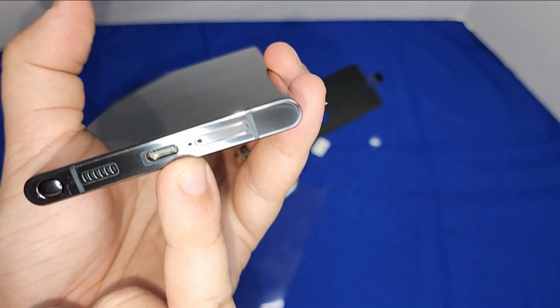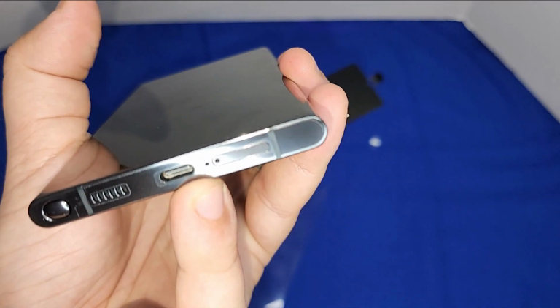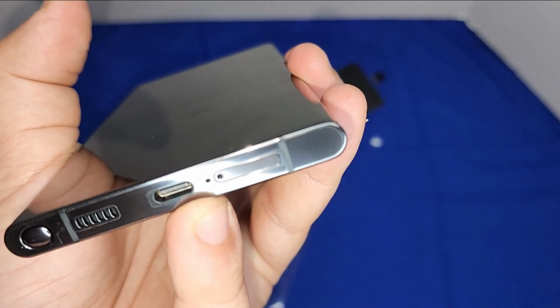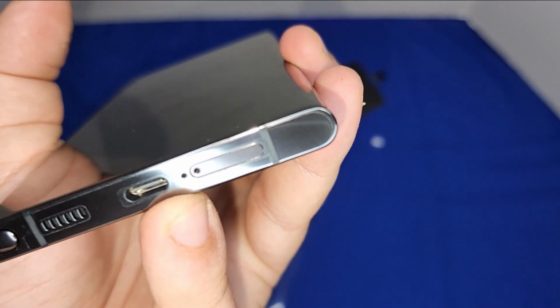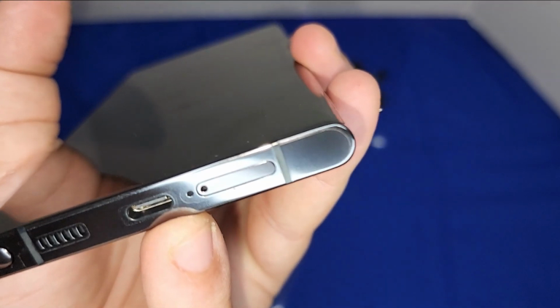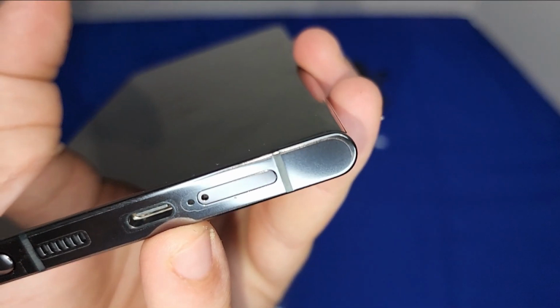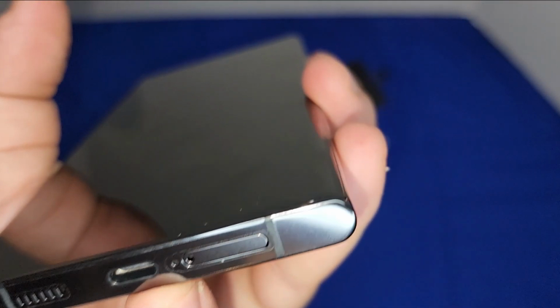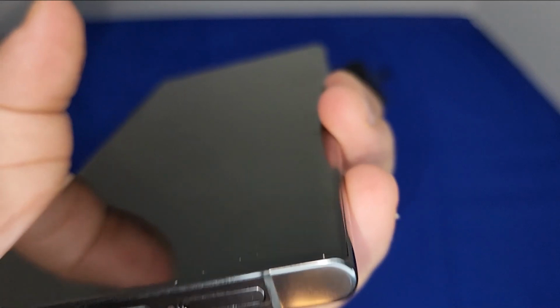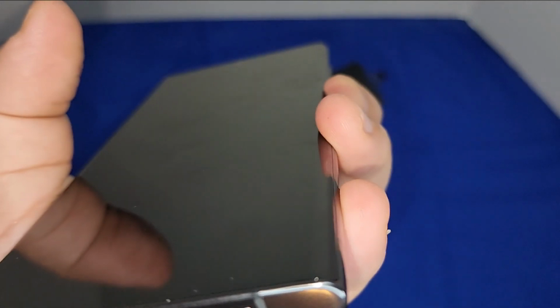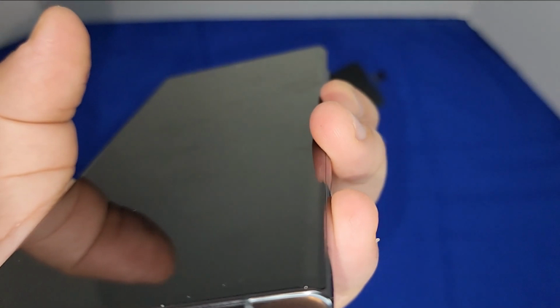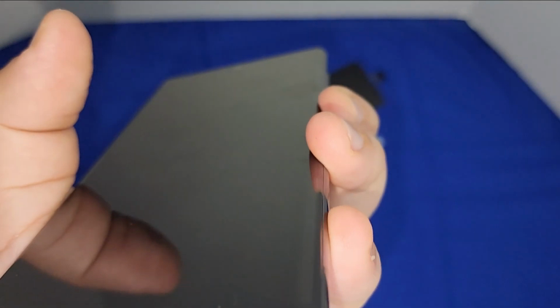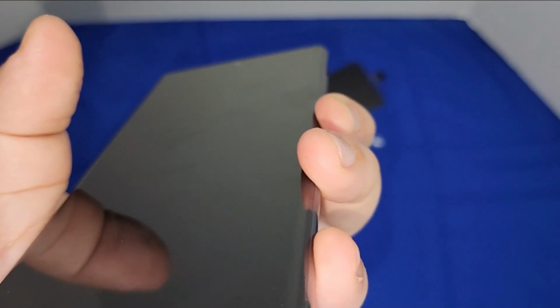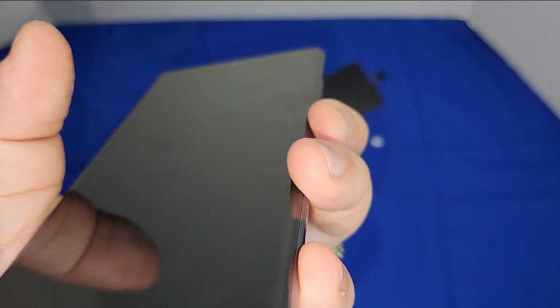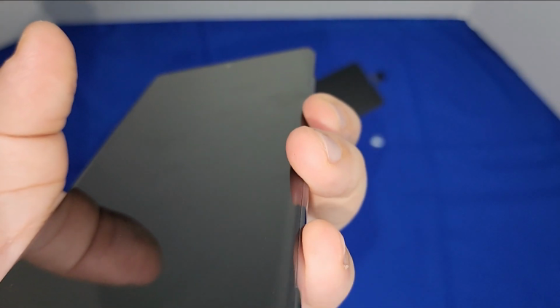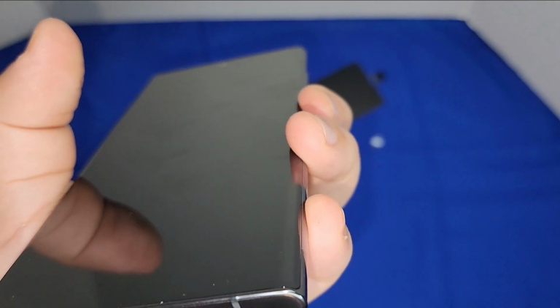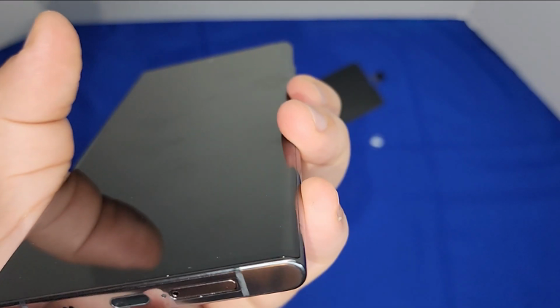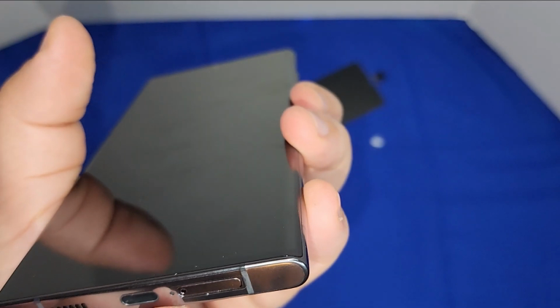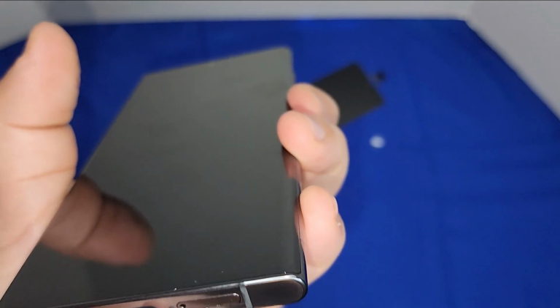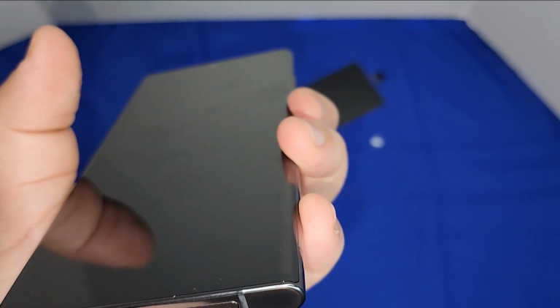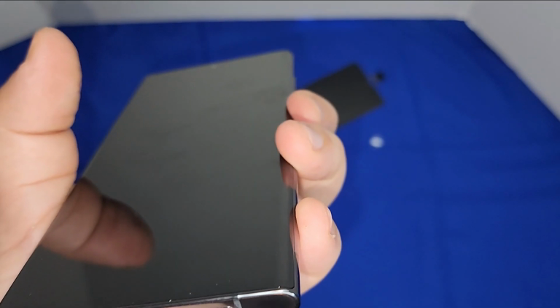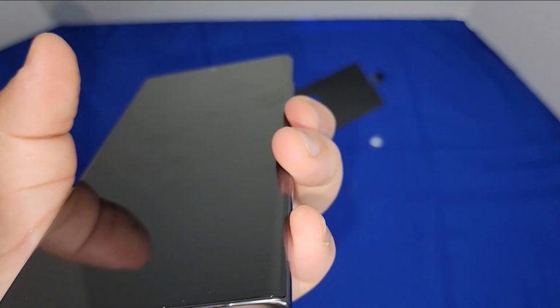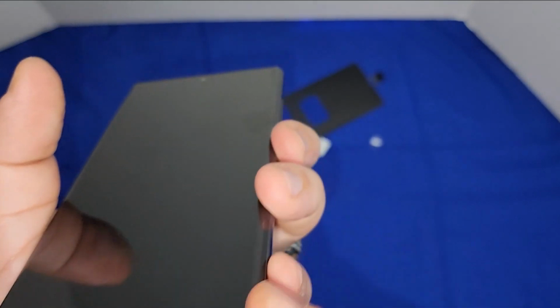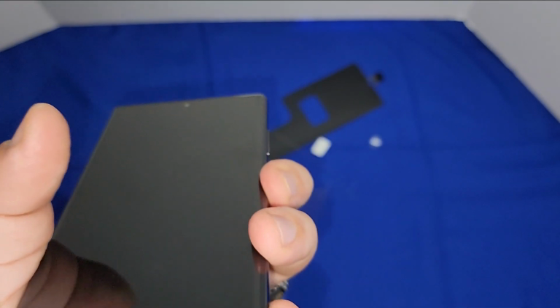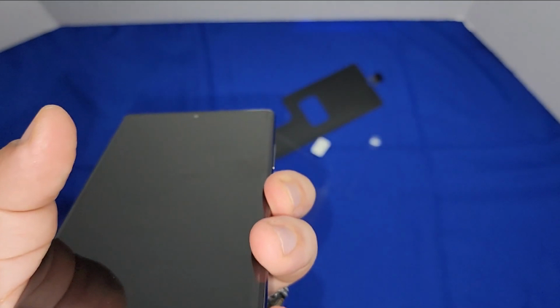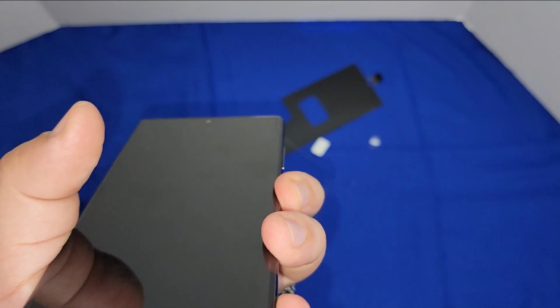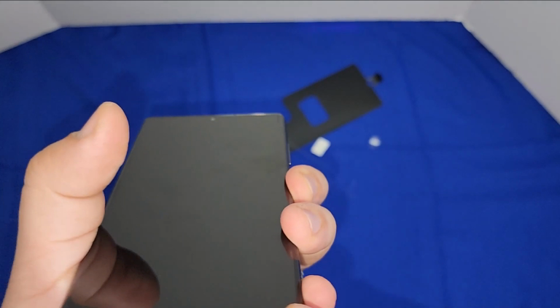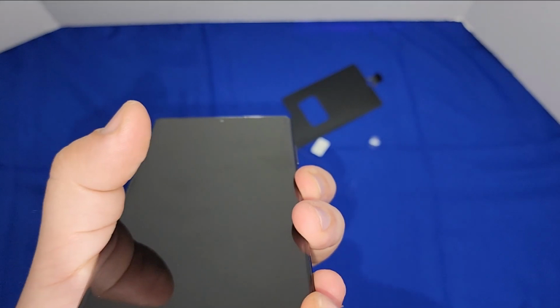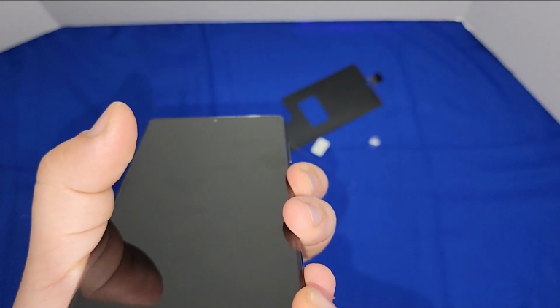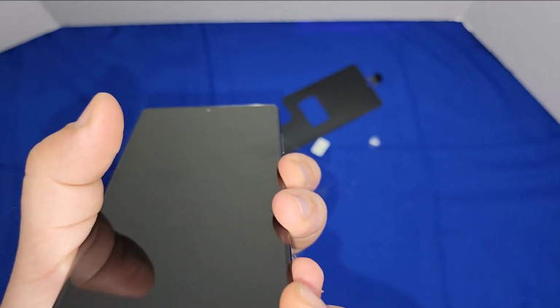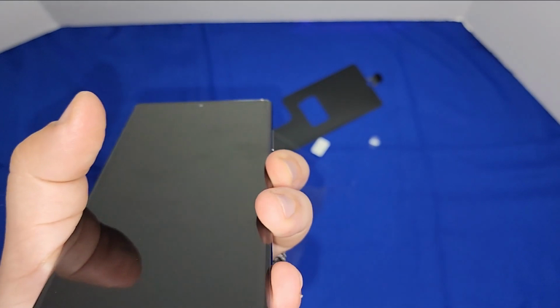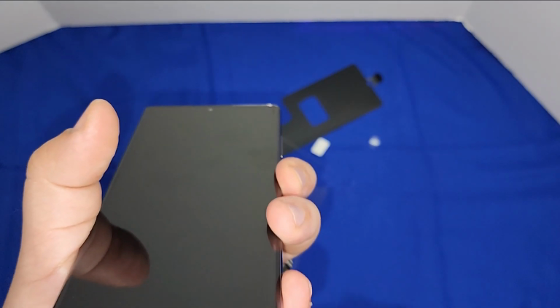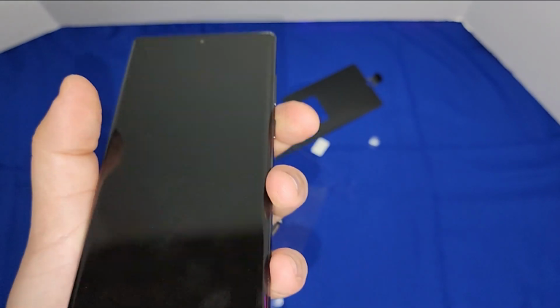We have two holes for the SIM tray. One is a mic and one is the SIM tray — there are actually two mics.